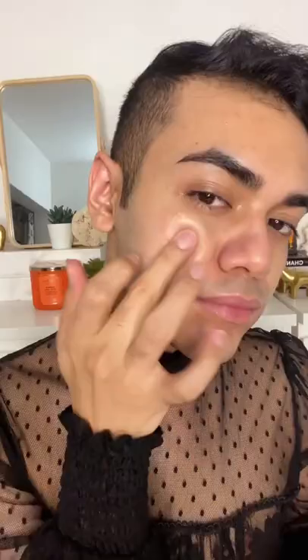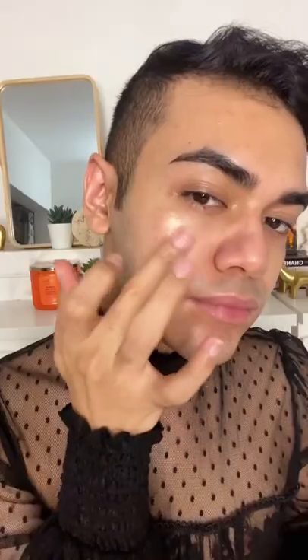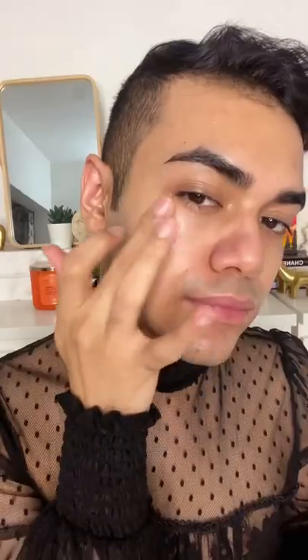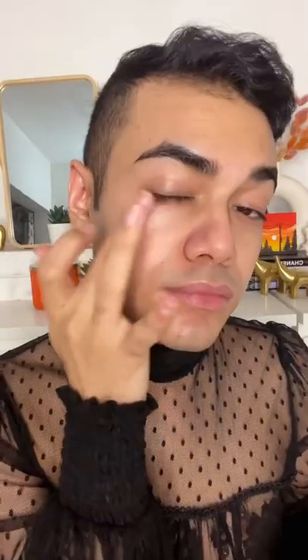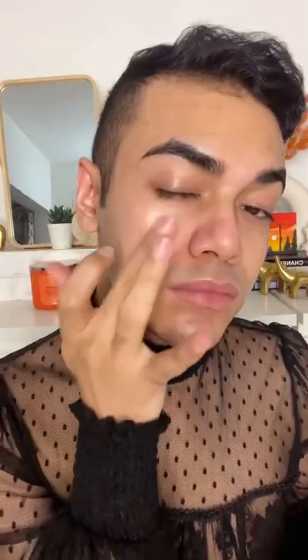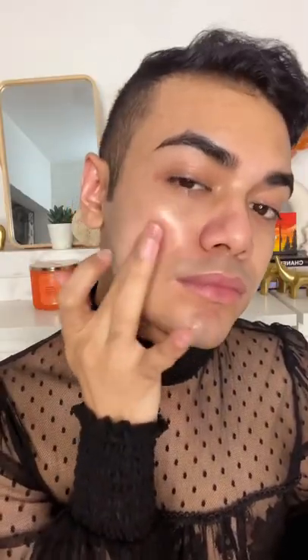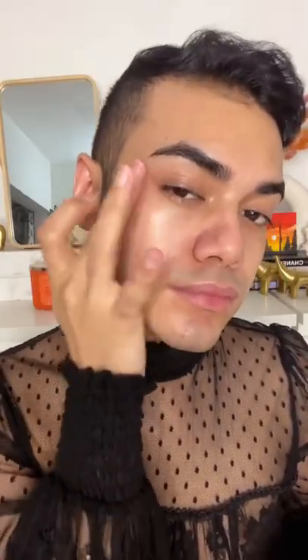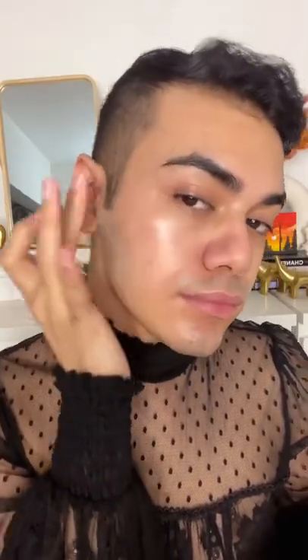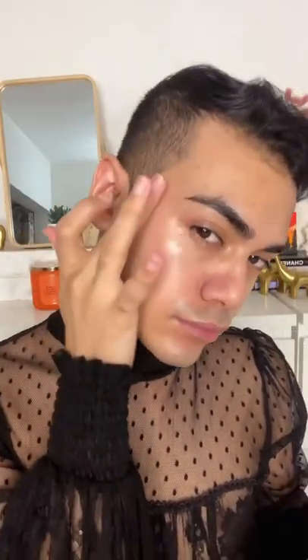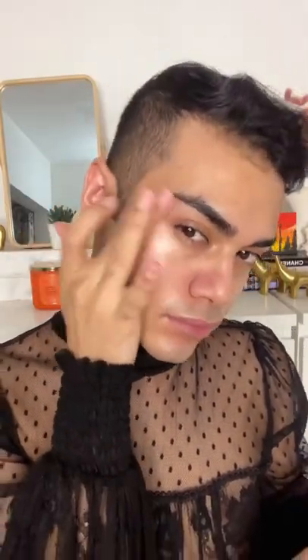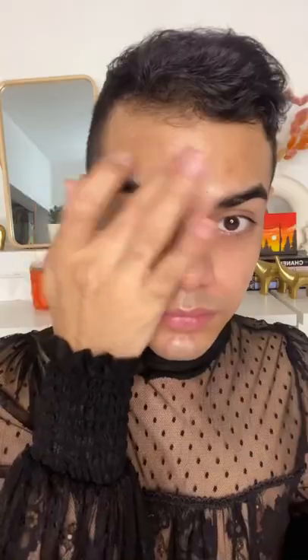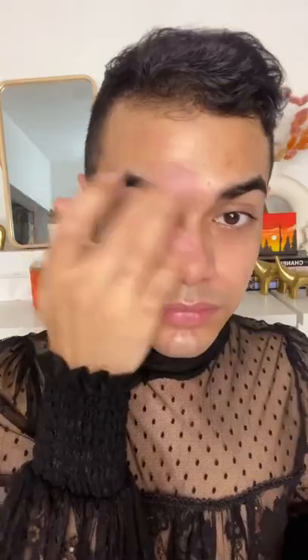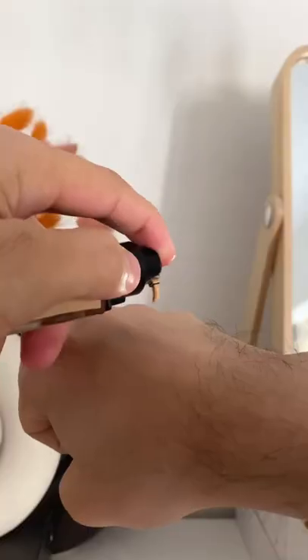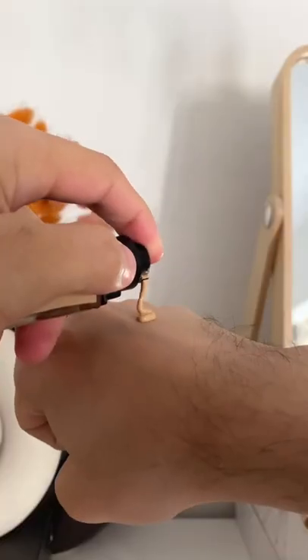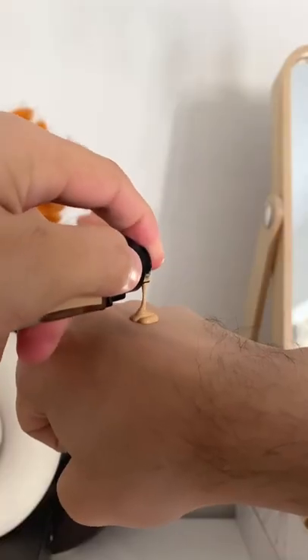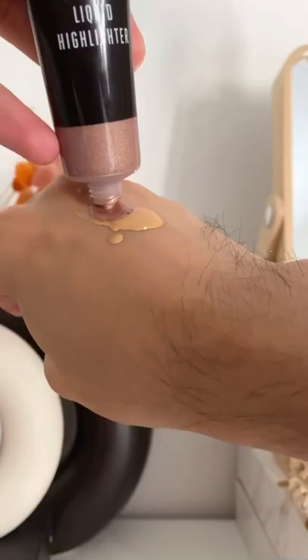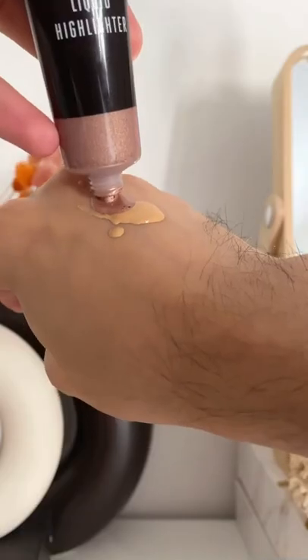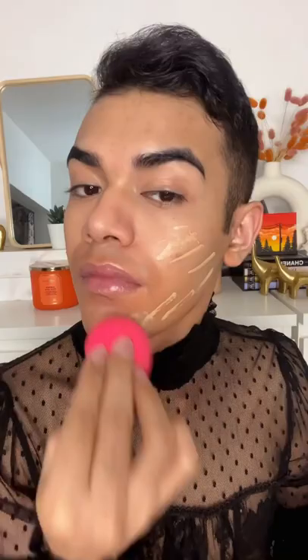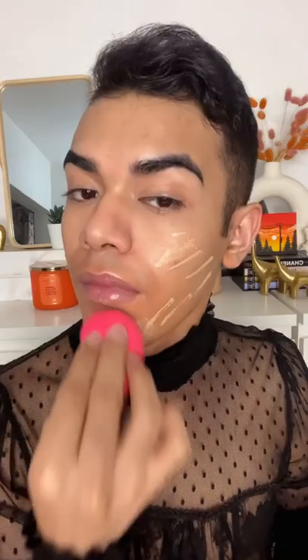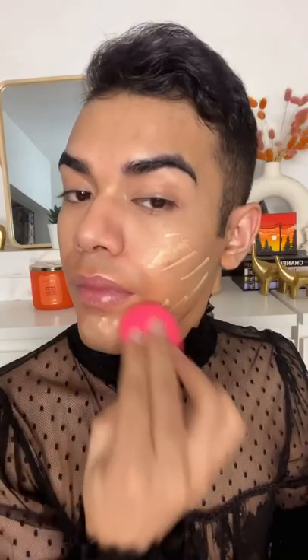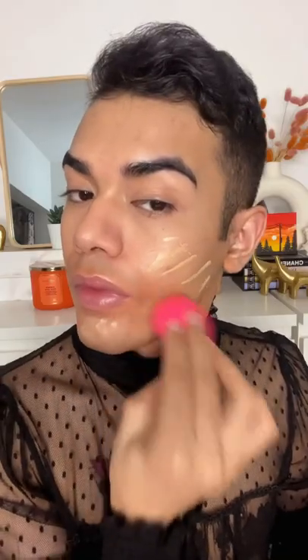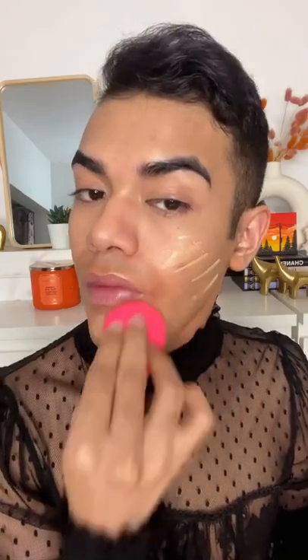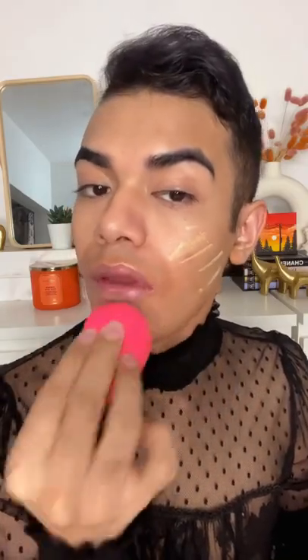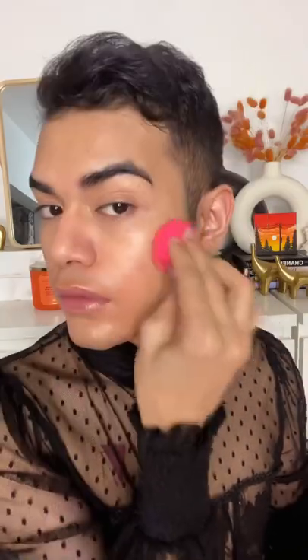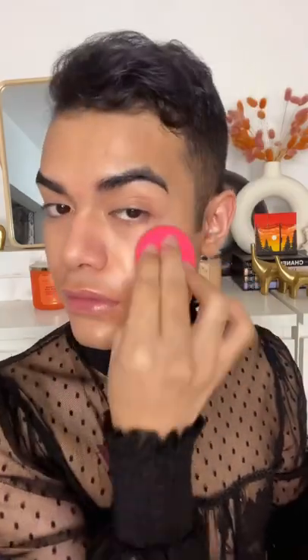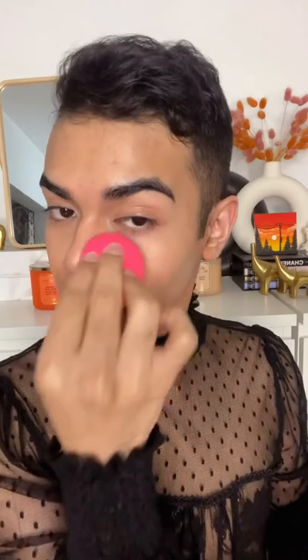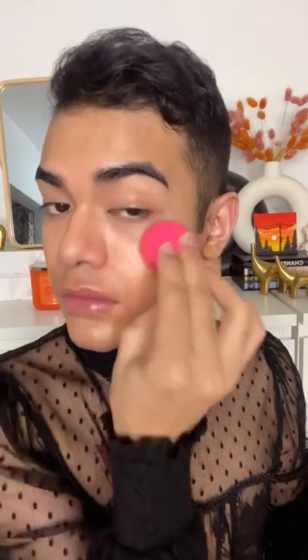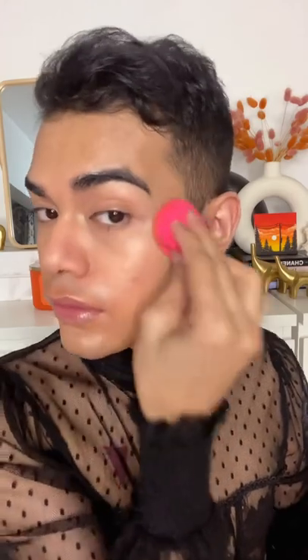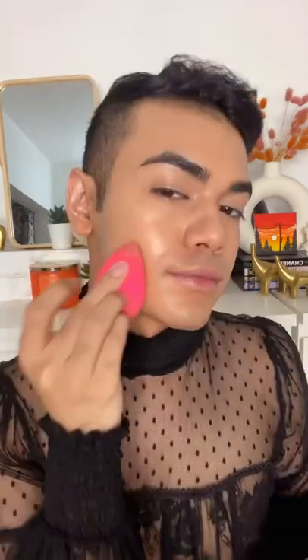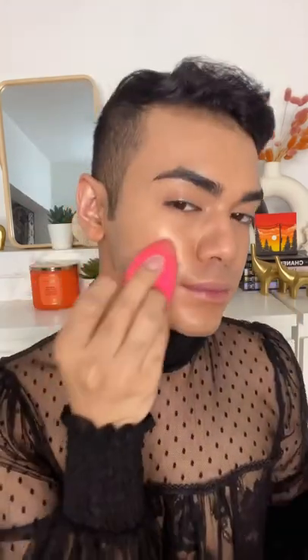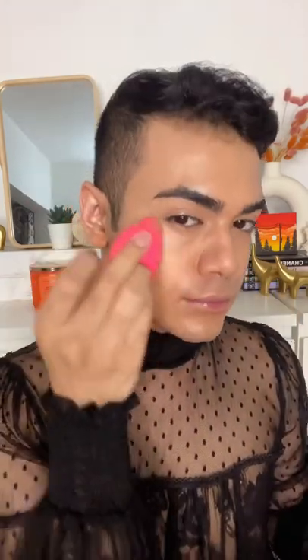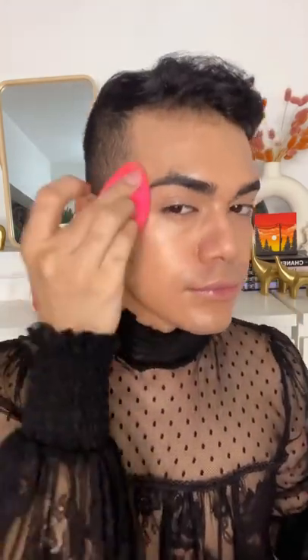You can do one of two things: apply the highlighter on your high points before your foundation, or mix in a drop or two of the highlighter with your foundation. Or, if you're extra like me, do both!